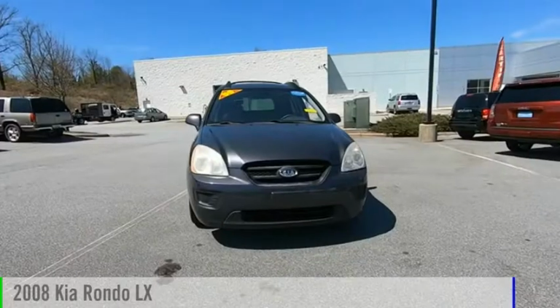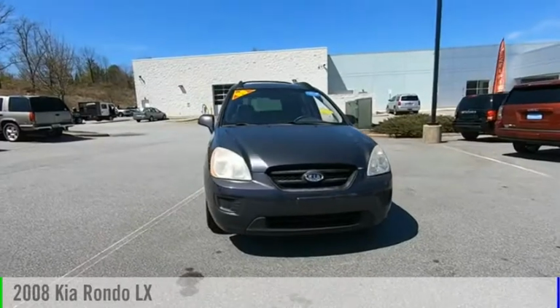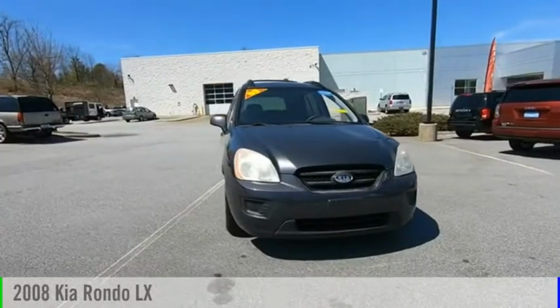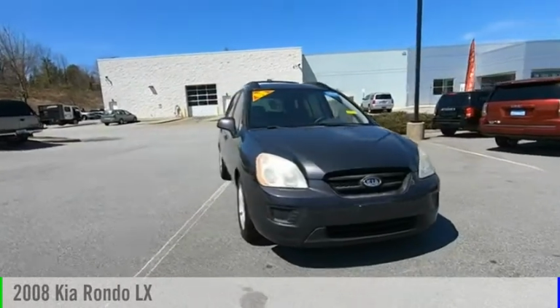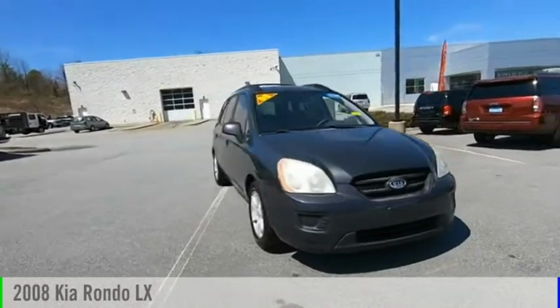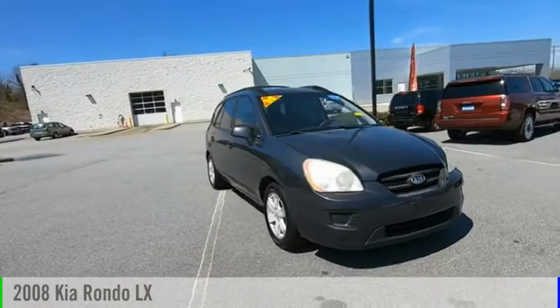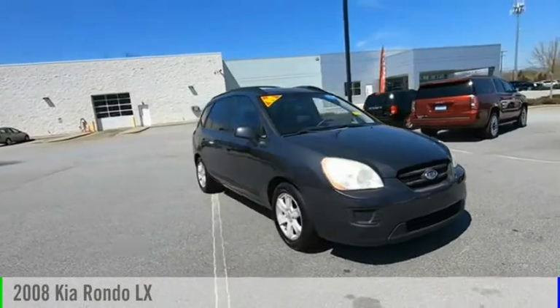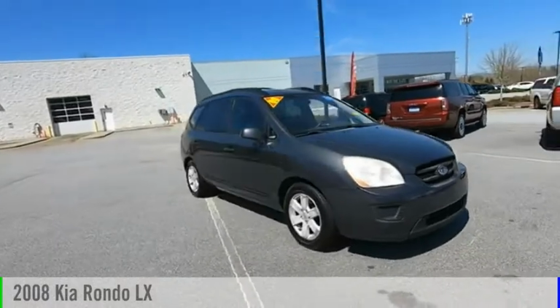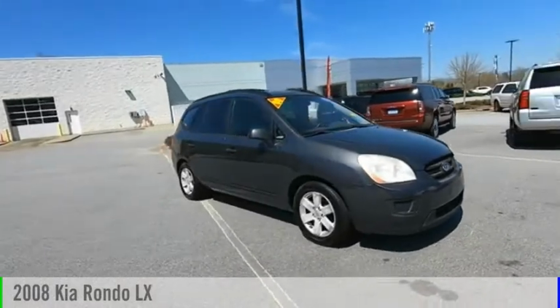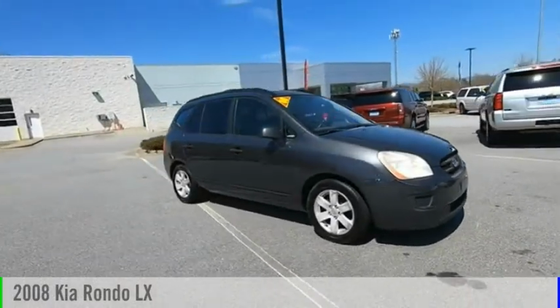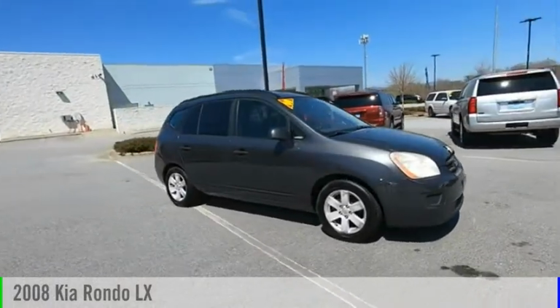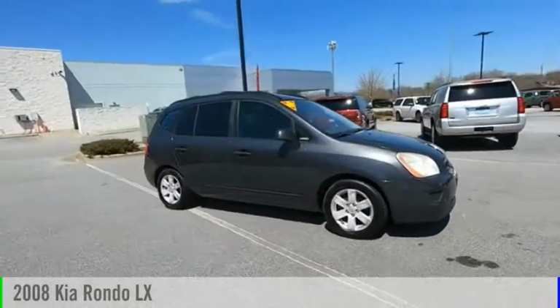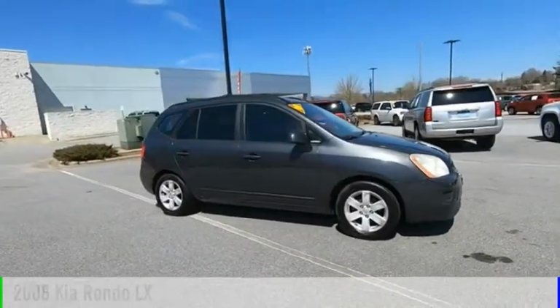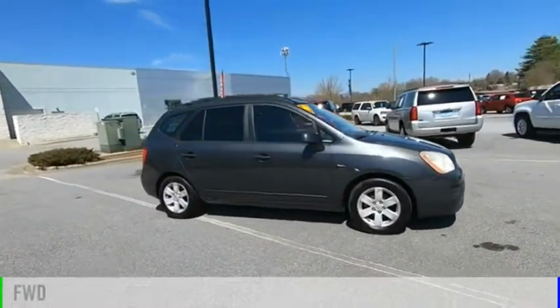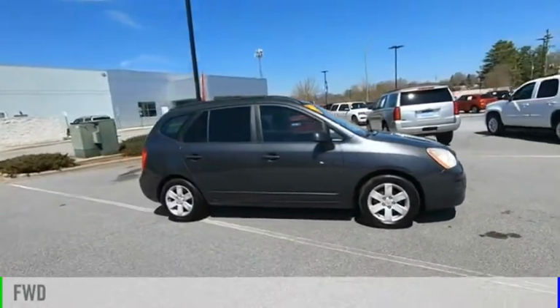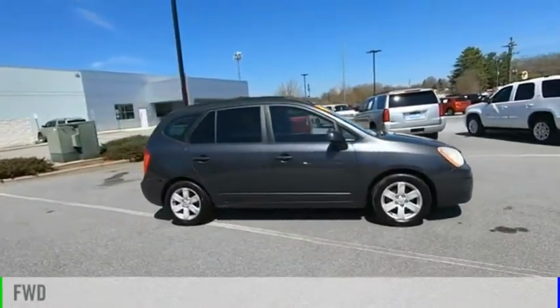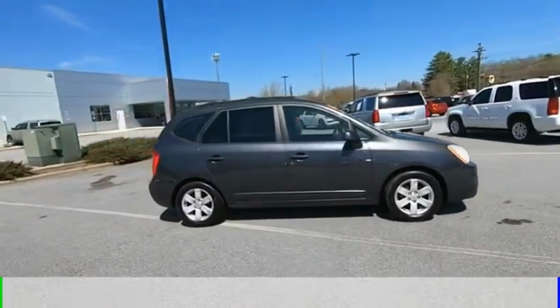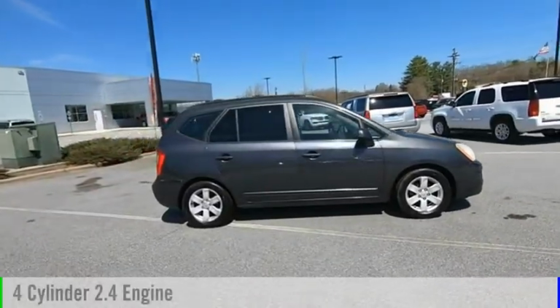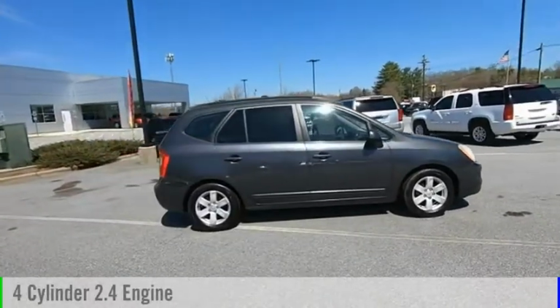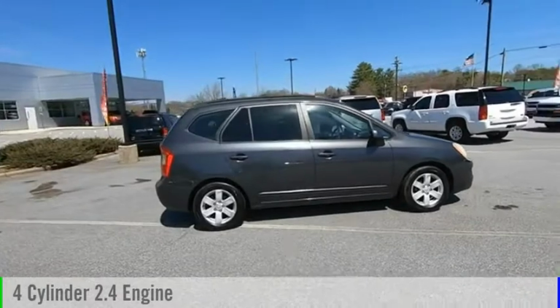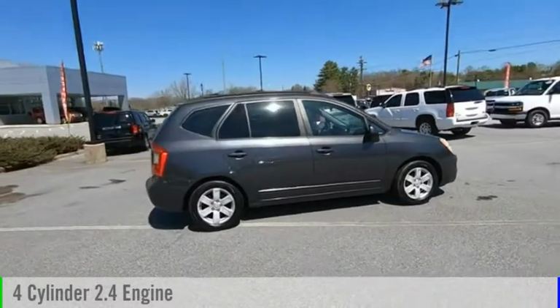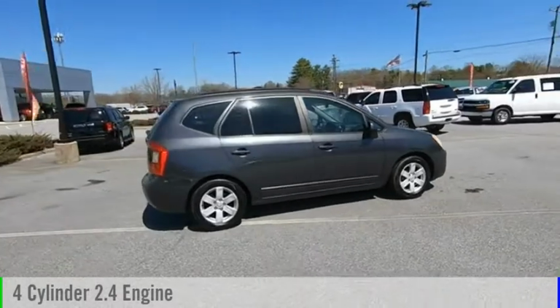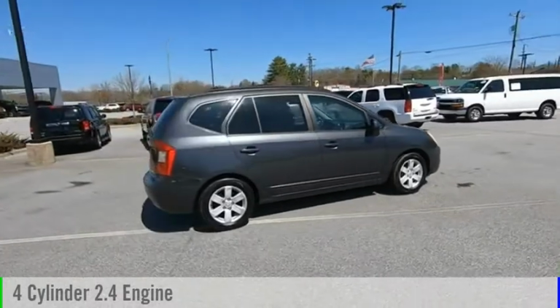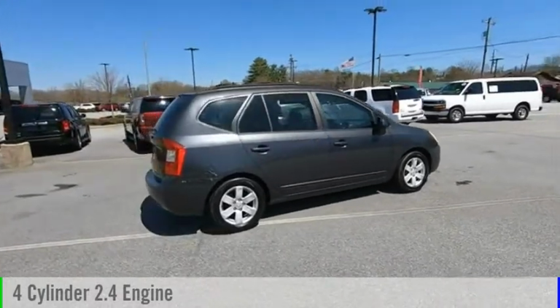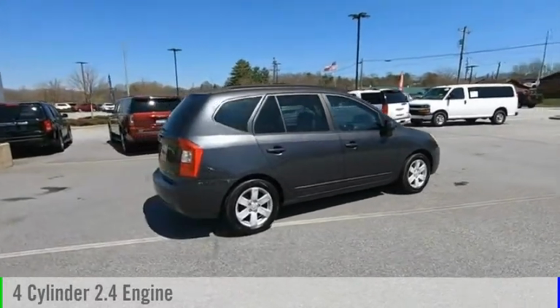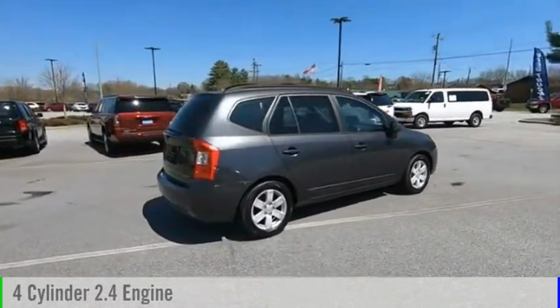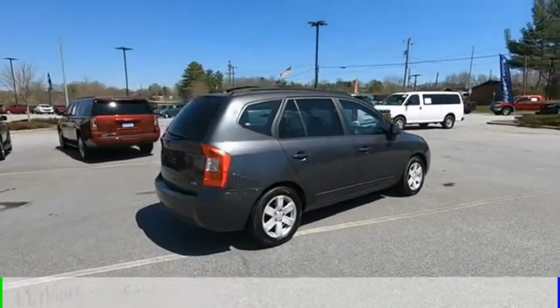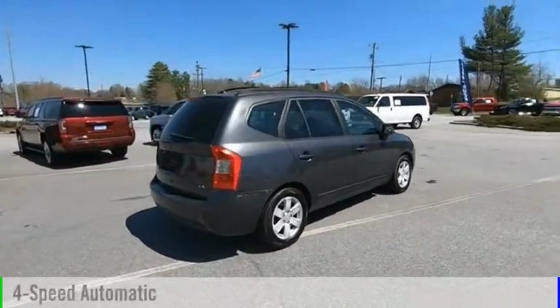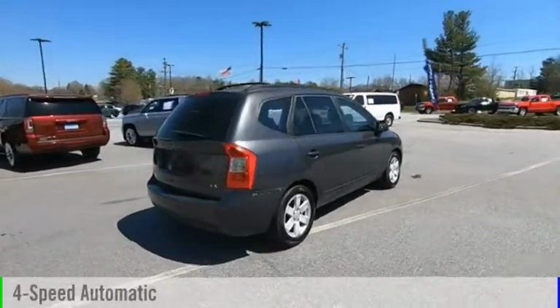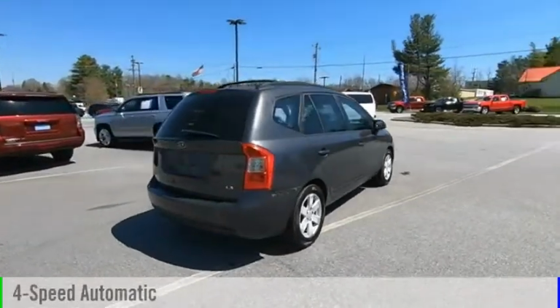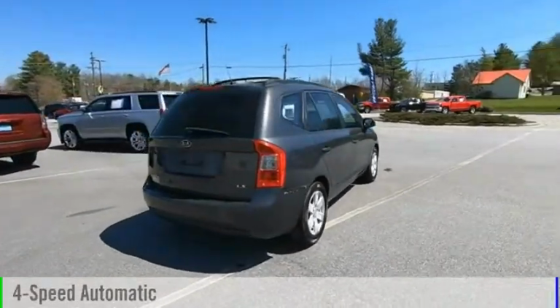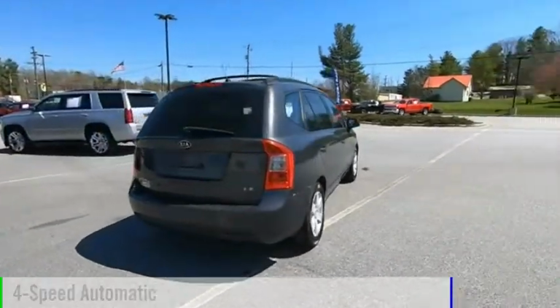Come test drive the 2008 Rondo. This vehicle is powered by a front-wheel drive, four-cylinder, 2.4-liter engine, and comes with a four-speed automatic transmission.